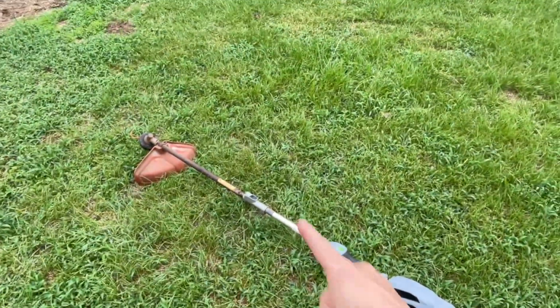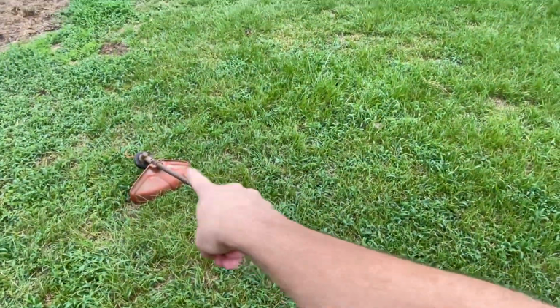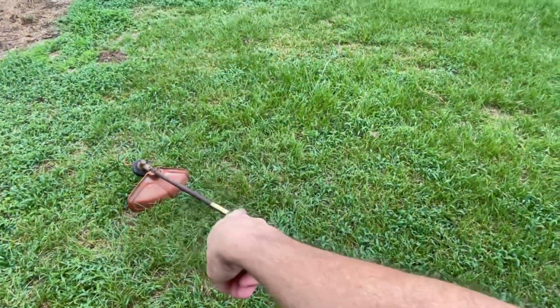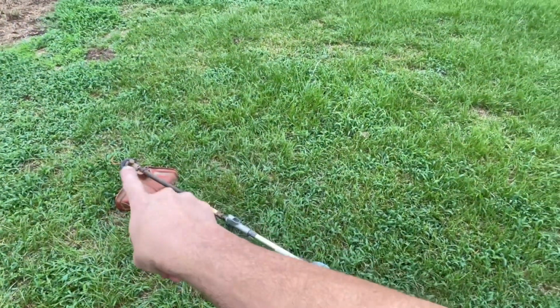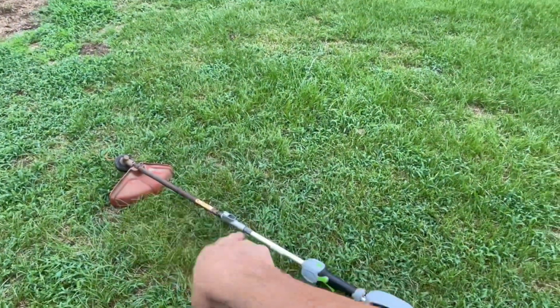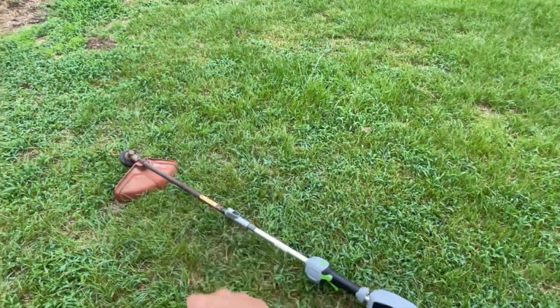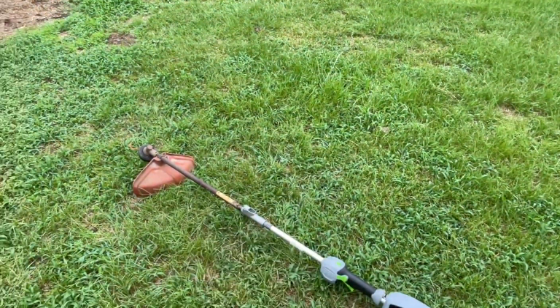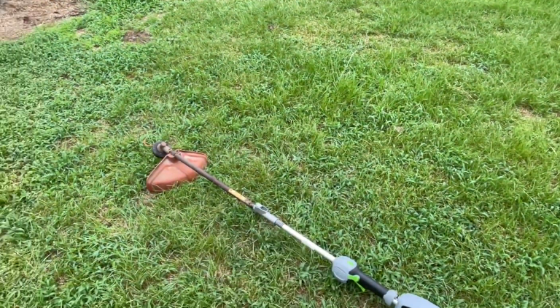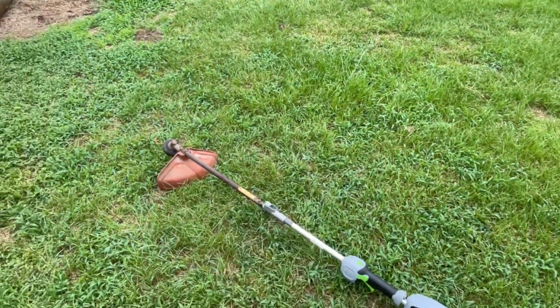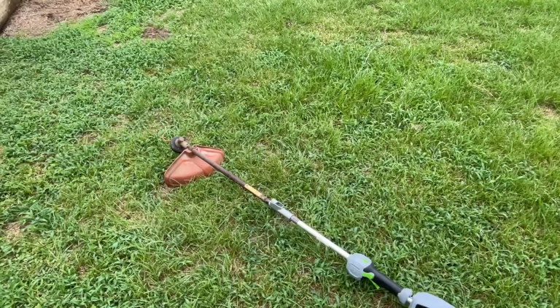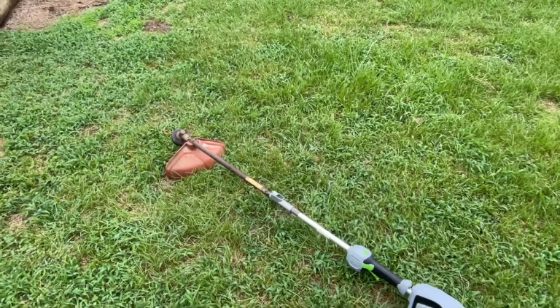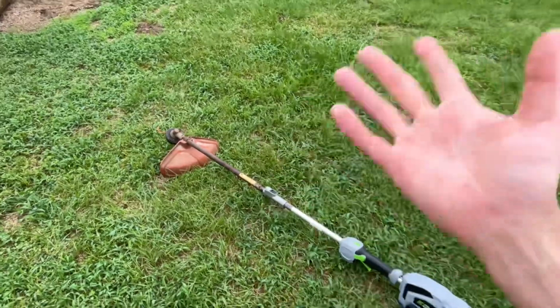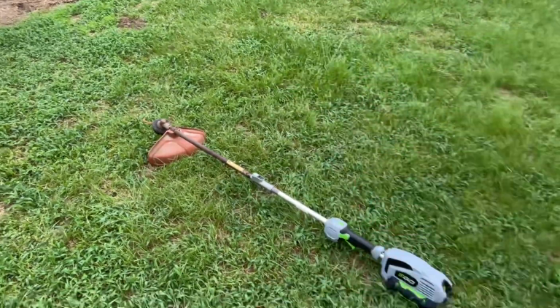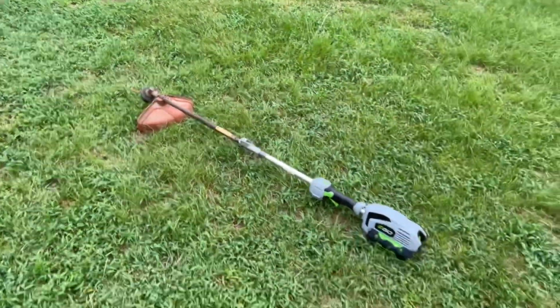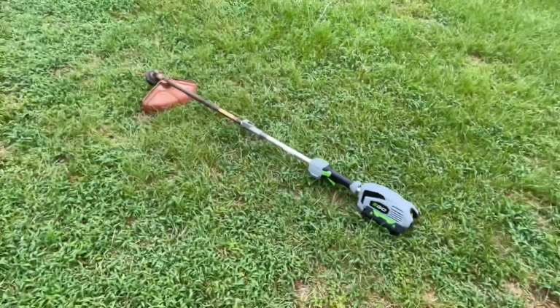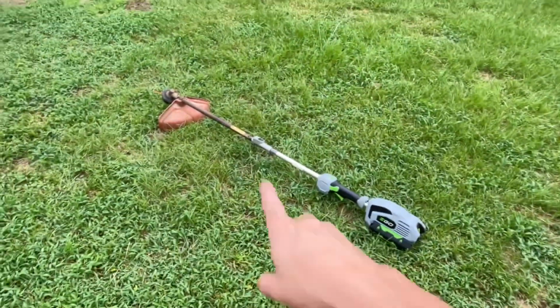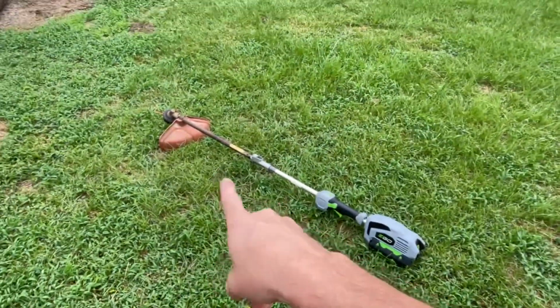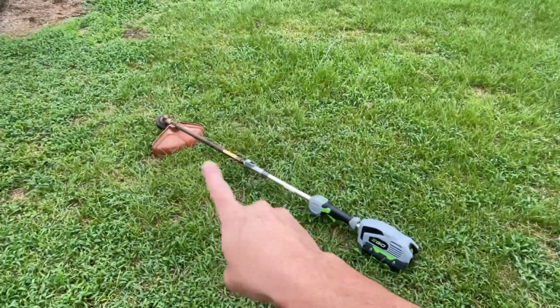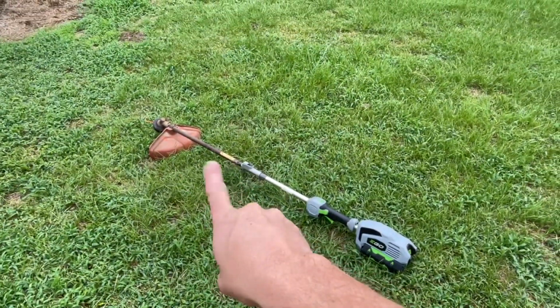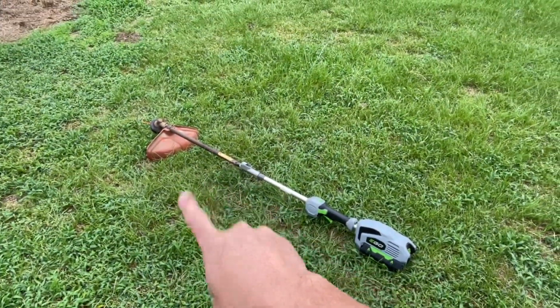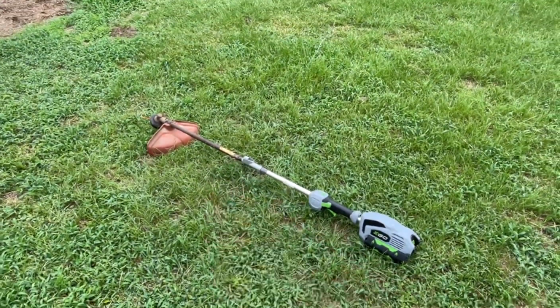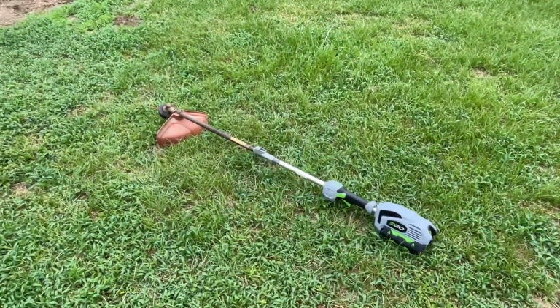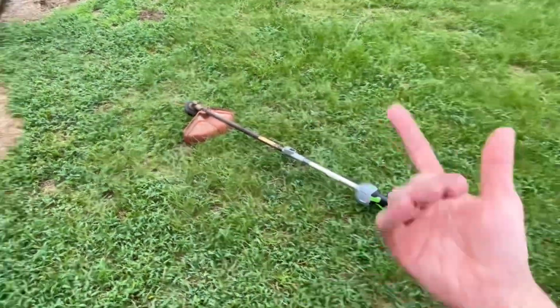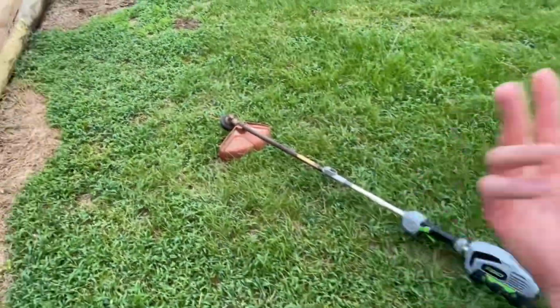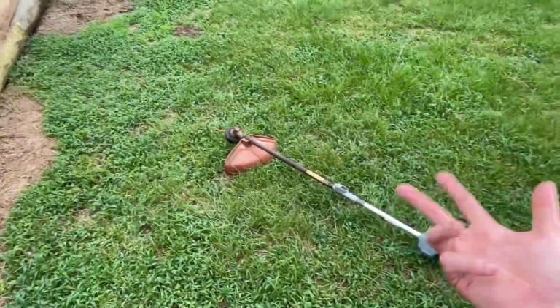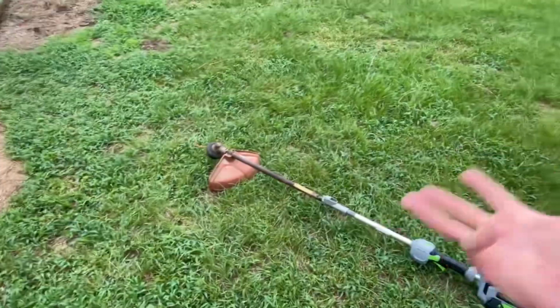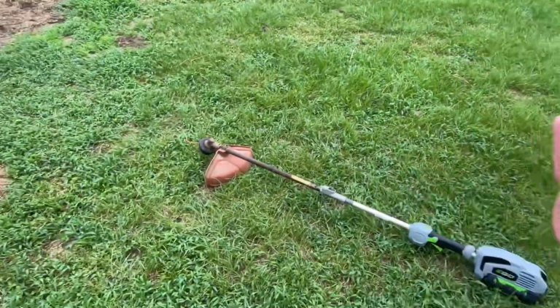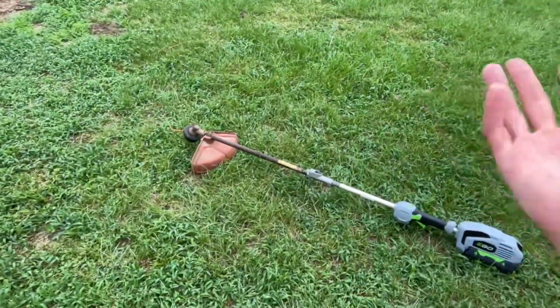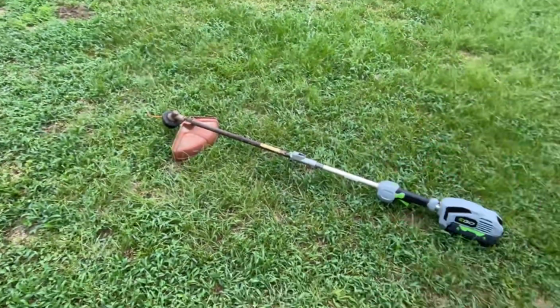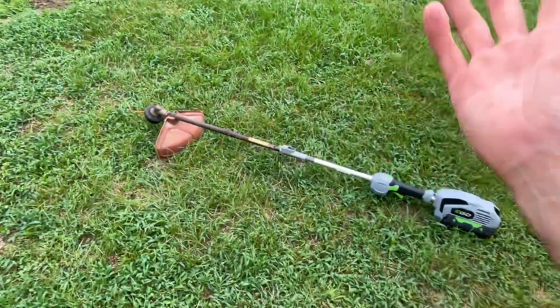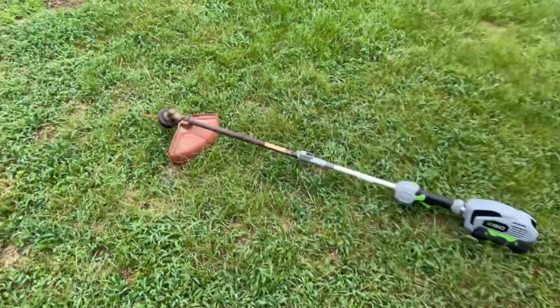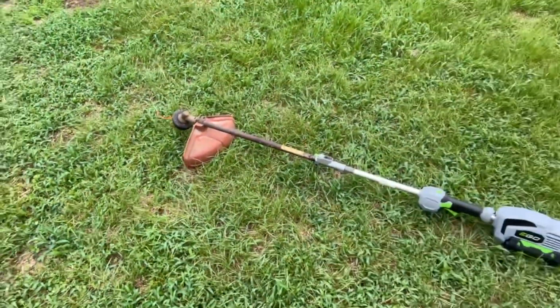Anyways, I got all these different ends down here — the trimmer plus attachments, lots of other fittings down there on the end. Got the chainsaw, the hedge trimmers, the extension pole, yada yada yada.